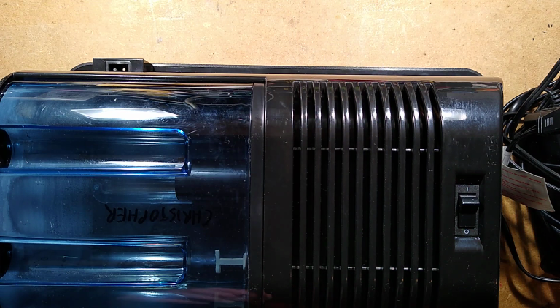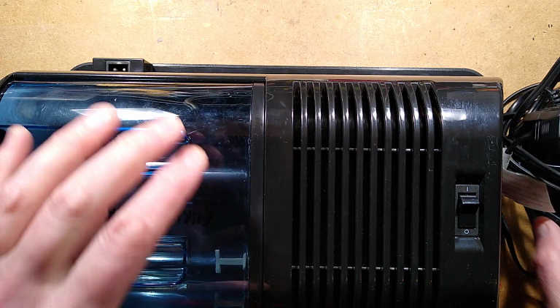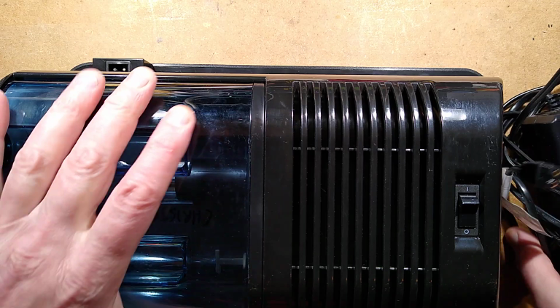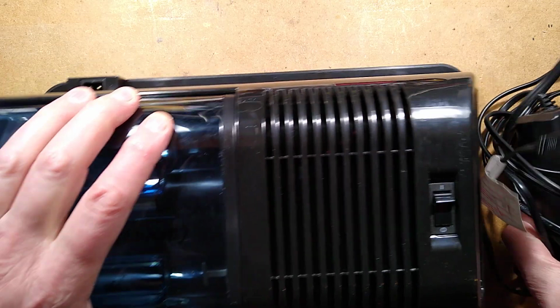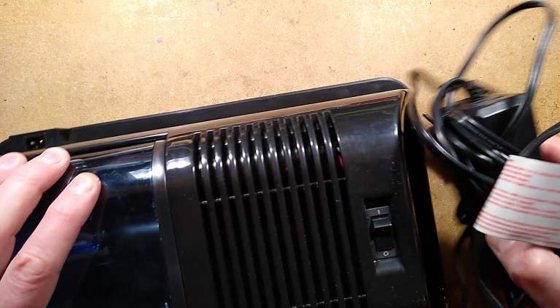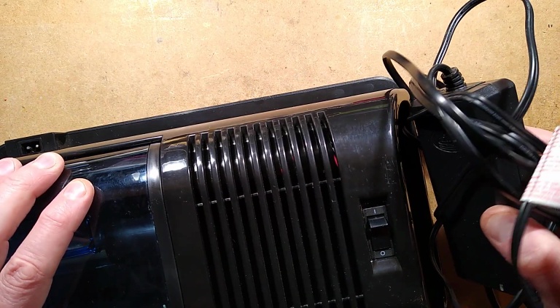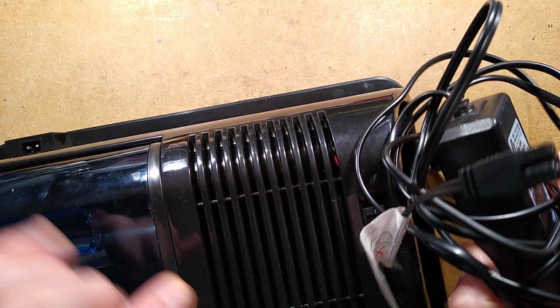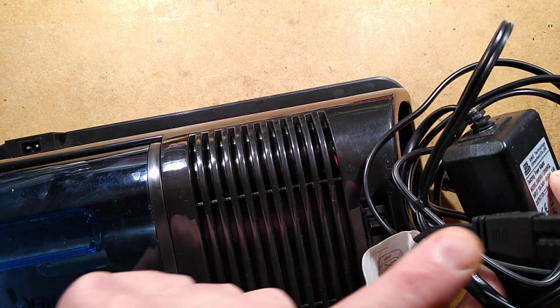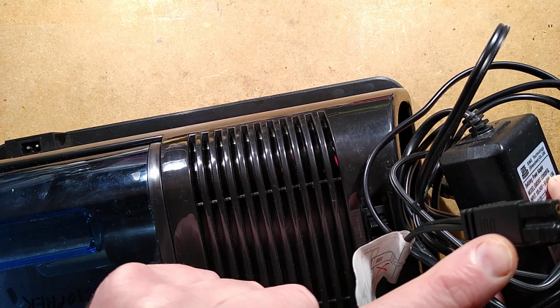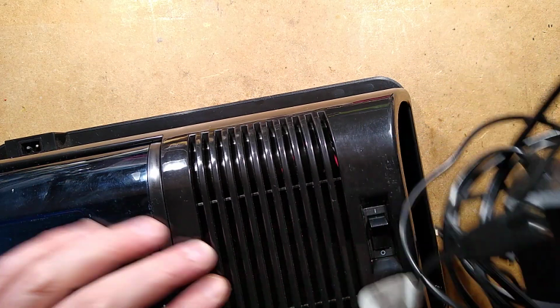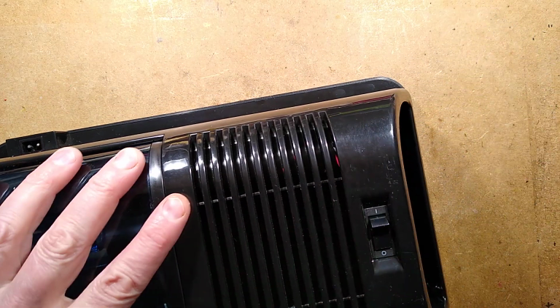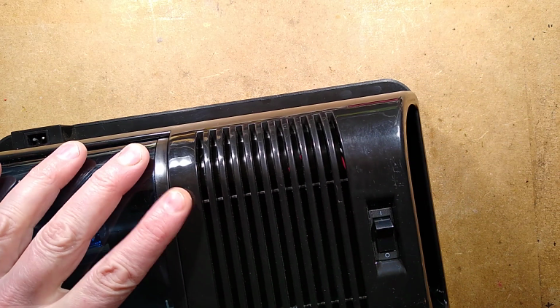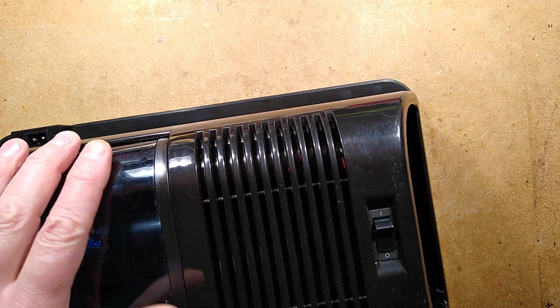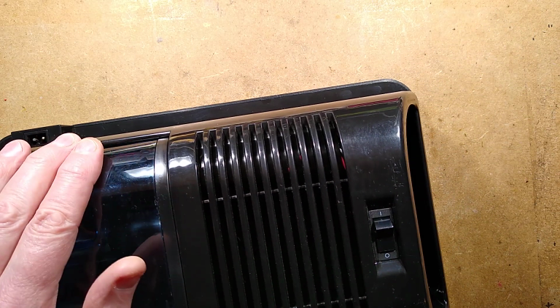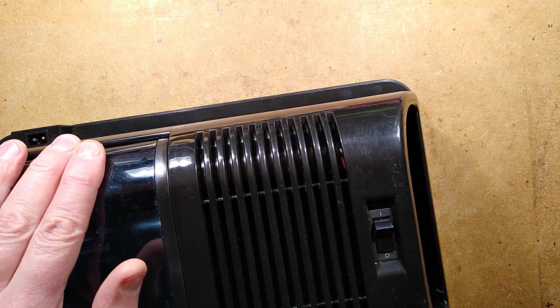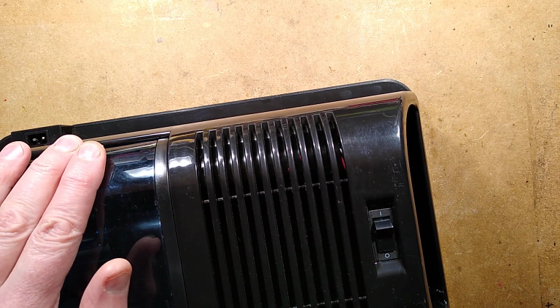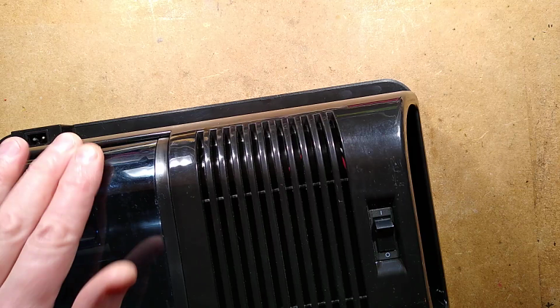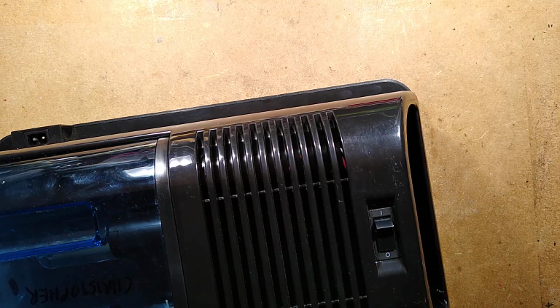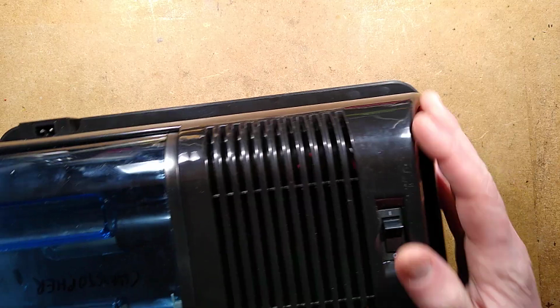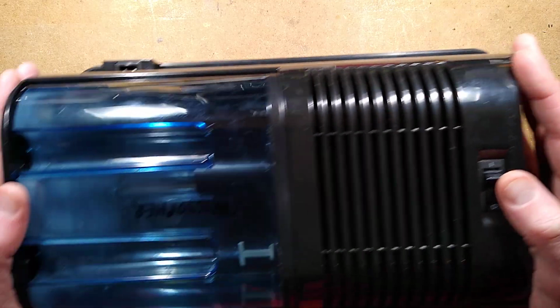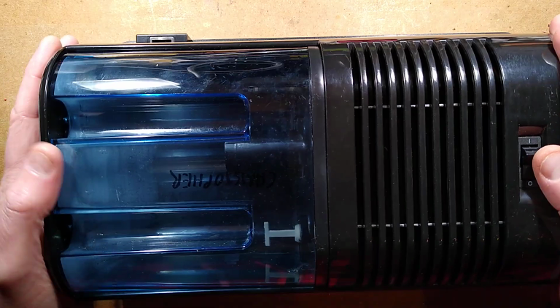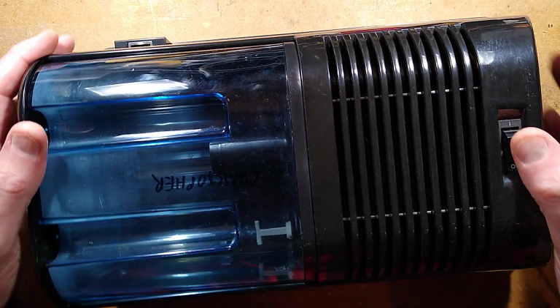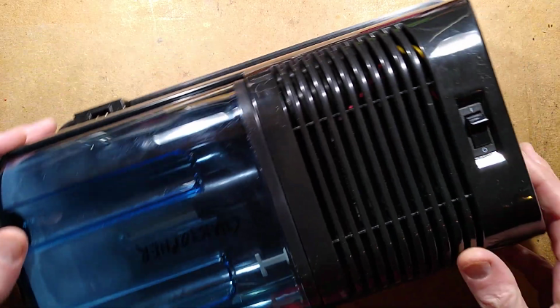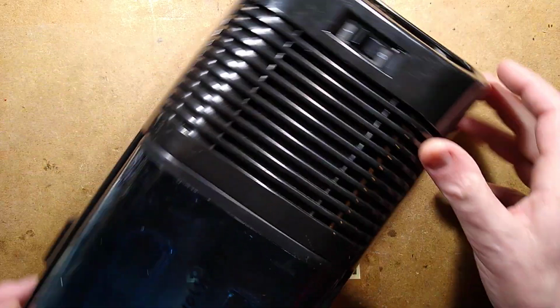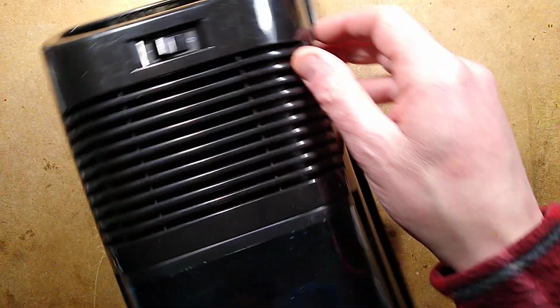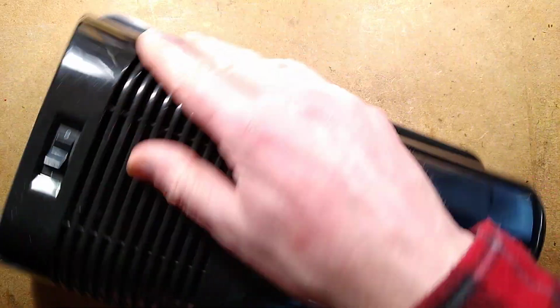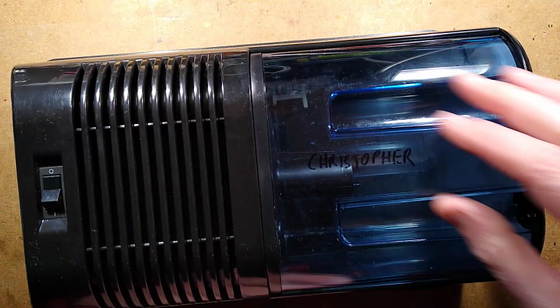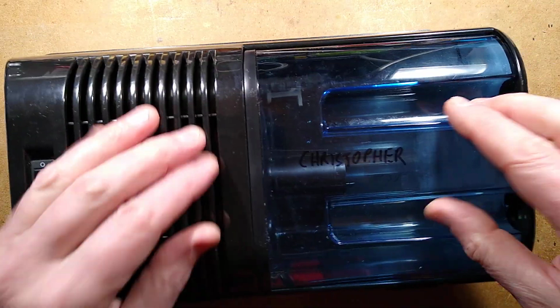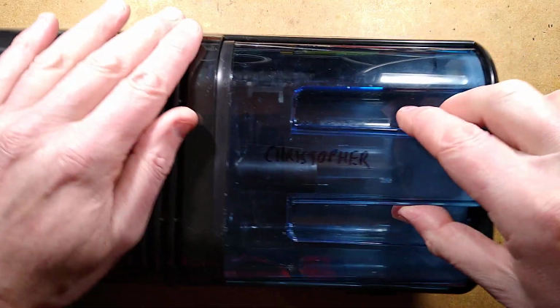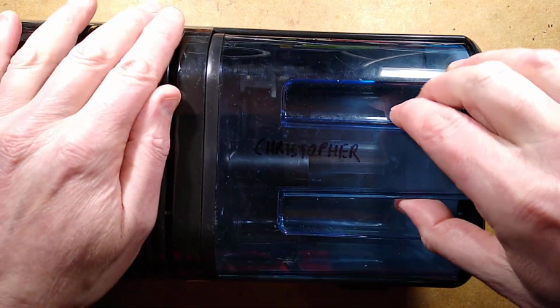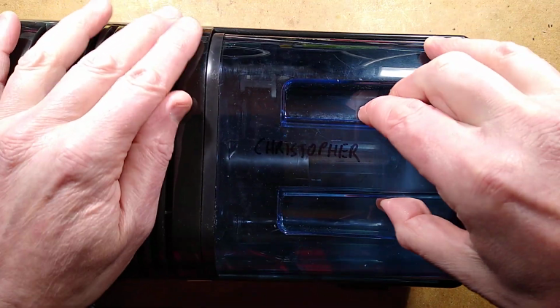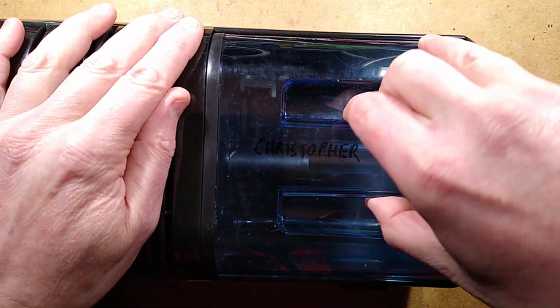The power supply does work — it's putting out 12 volts on the slightly charred connector. I would zoom out but I can't zoom out; I am zoomed out absolutely fully. We're just going to have to work with what we've got here.